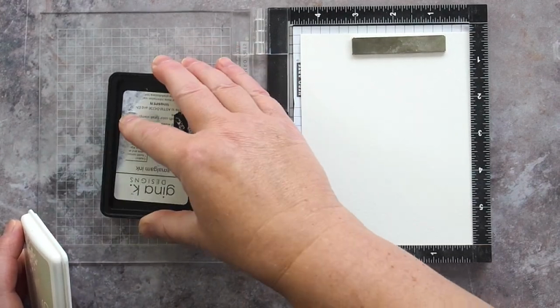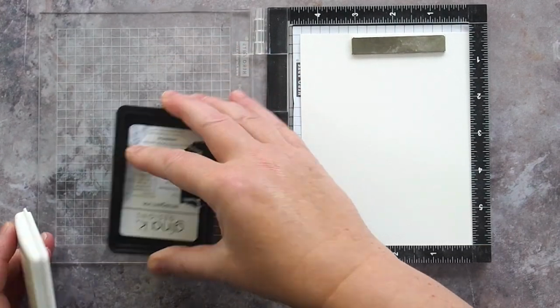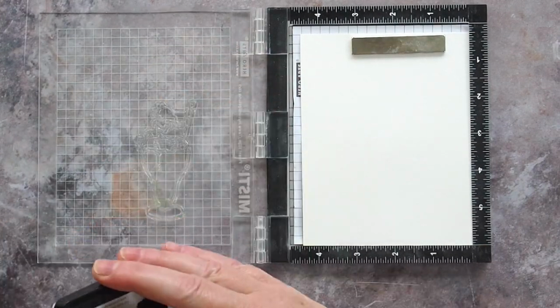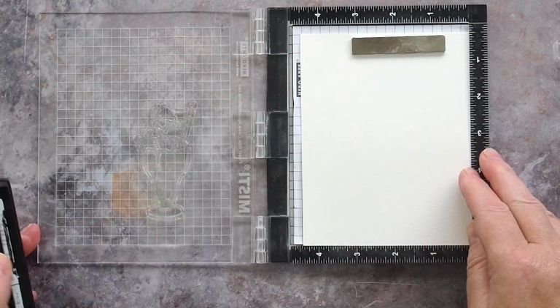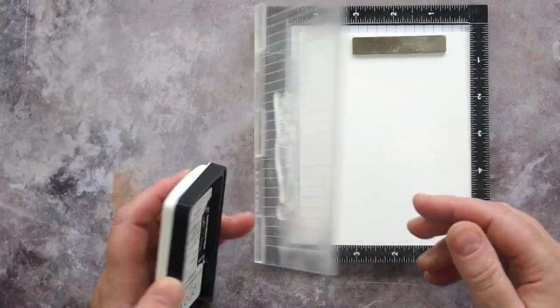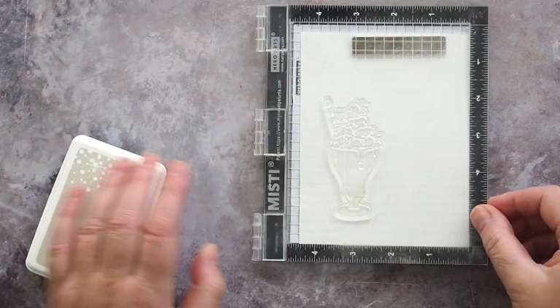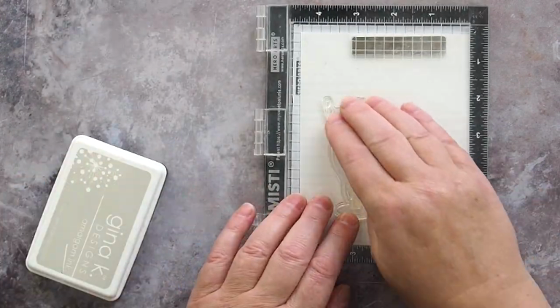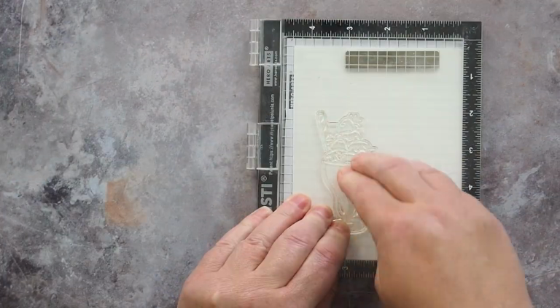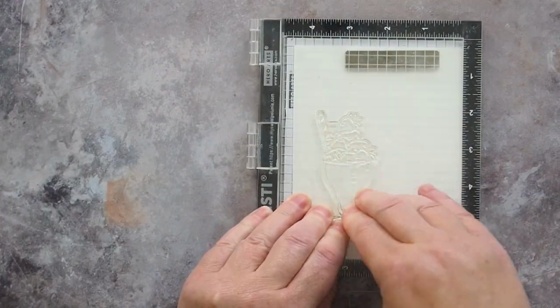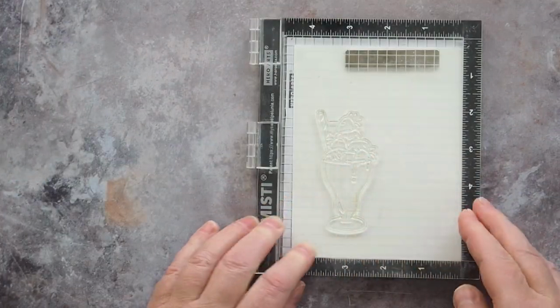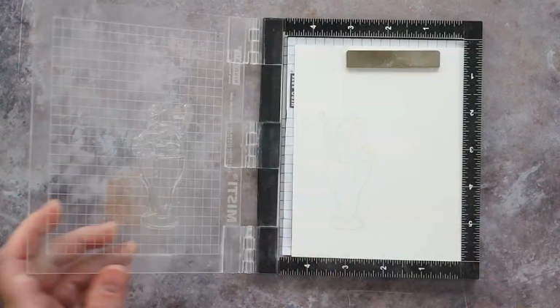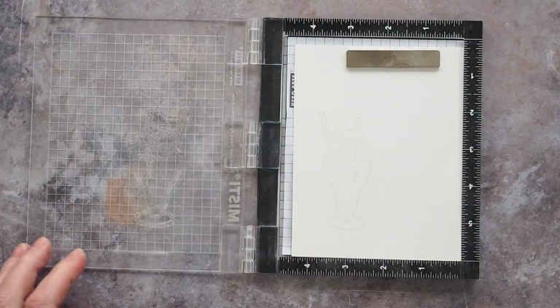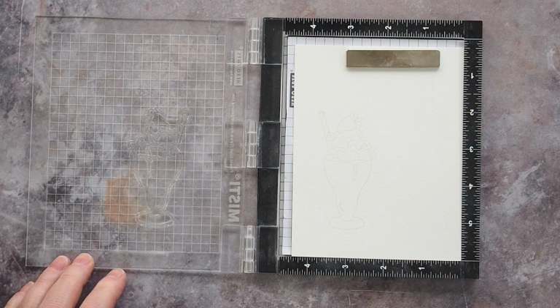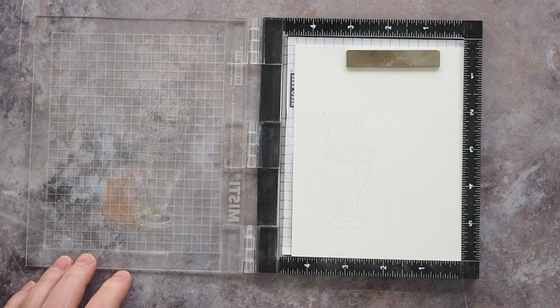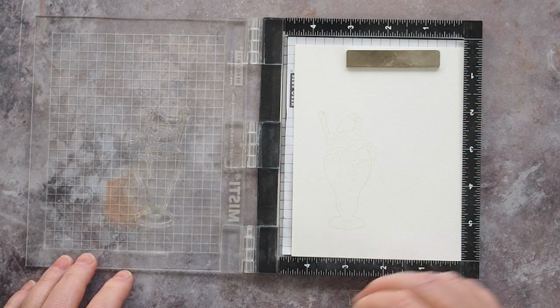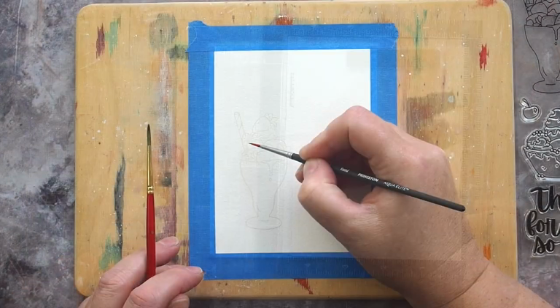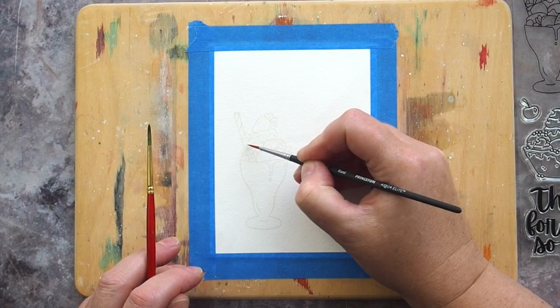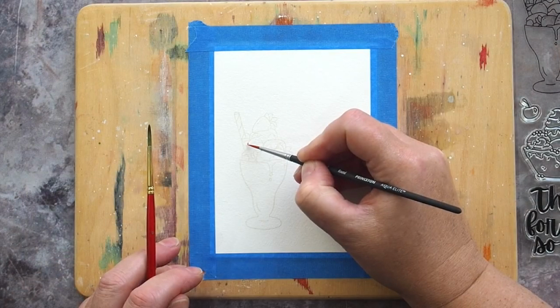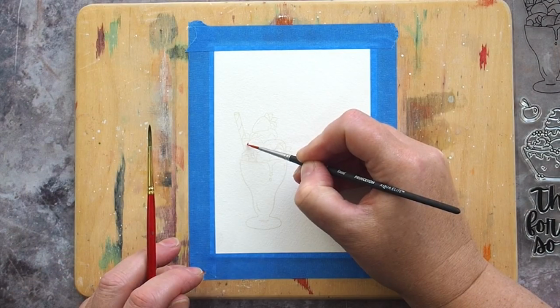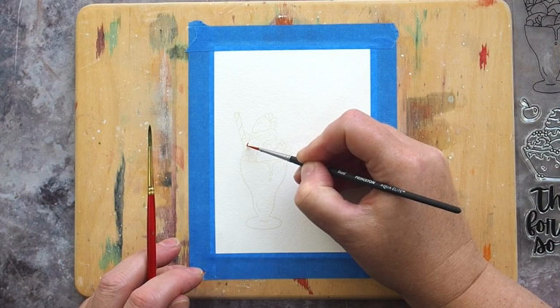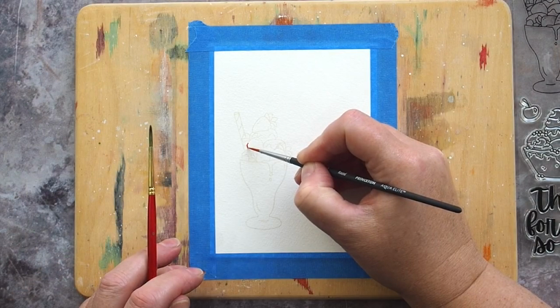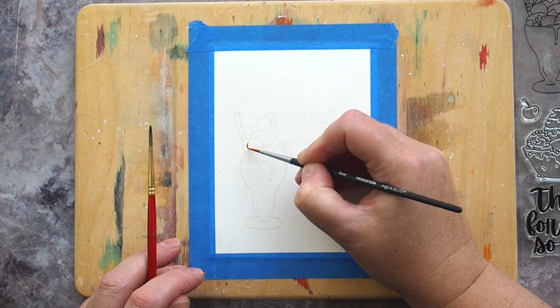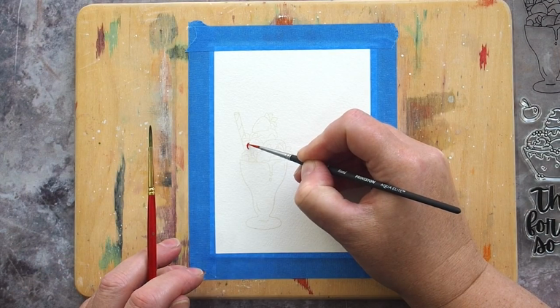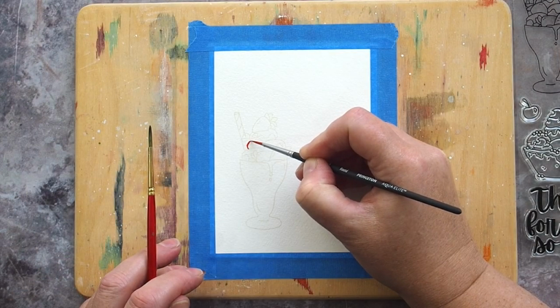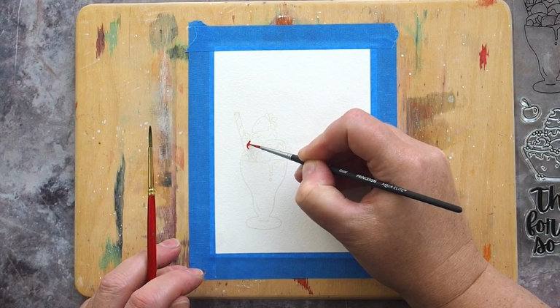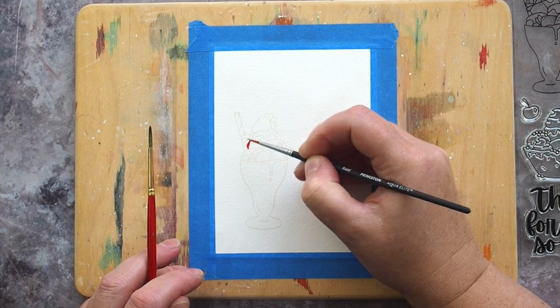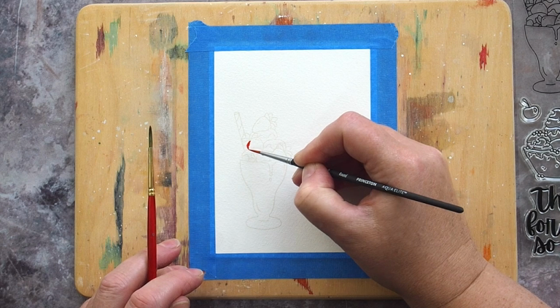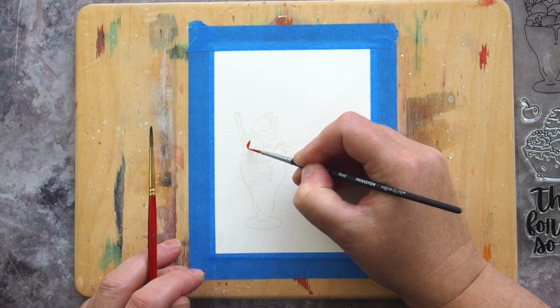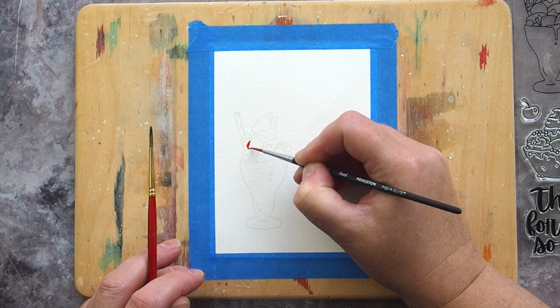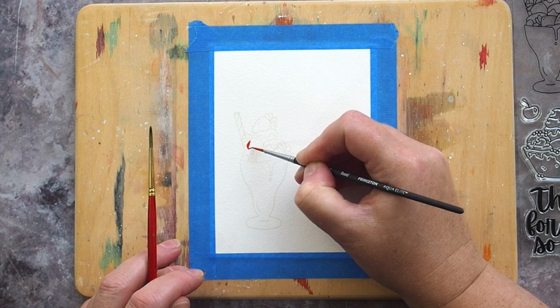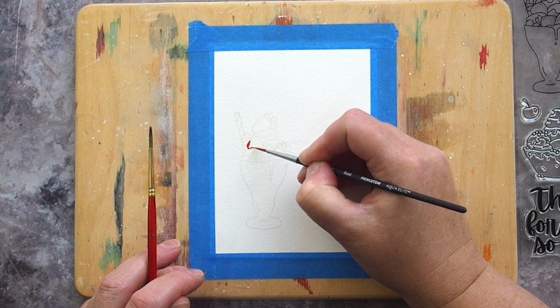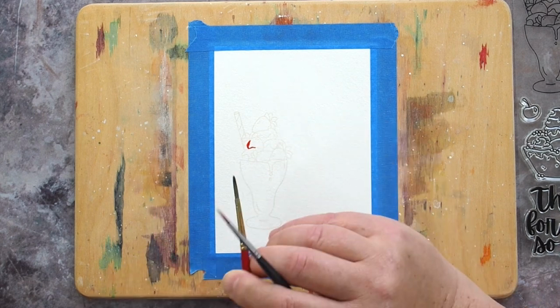I had to stamp several times to get the lighting to show up enough that I could see it clearly. I taped the card to a board to prevent warping when I add in water washes, which I do for the background later on.